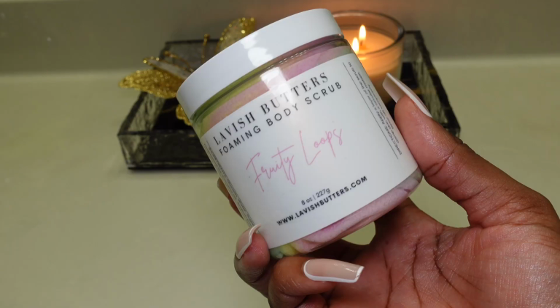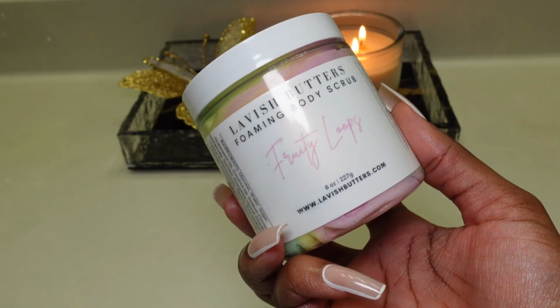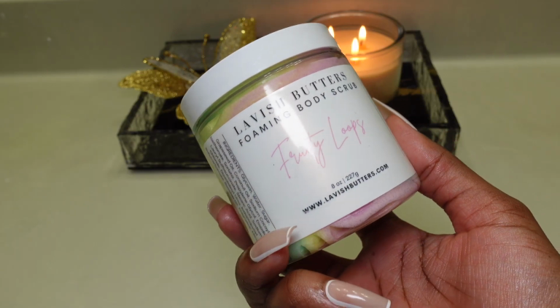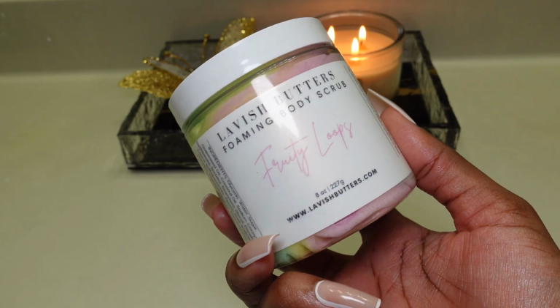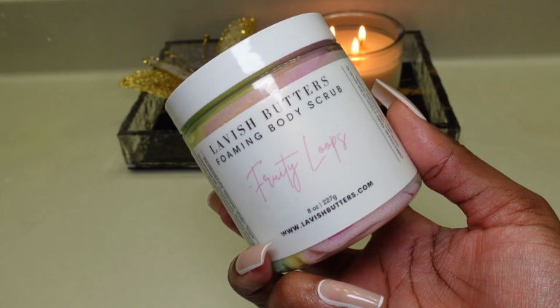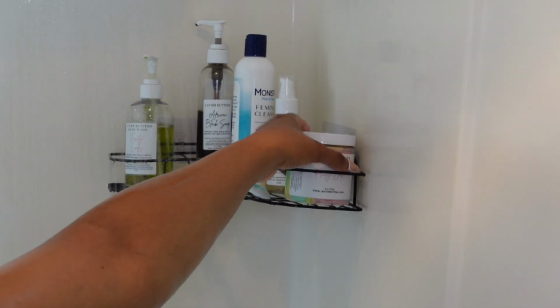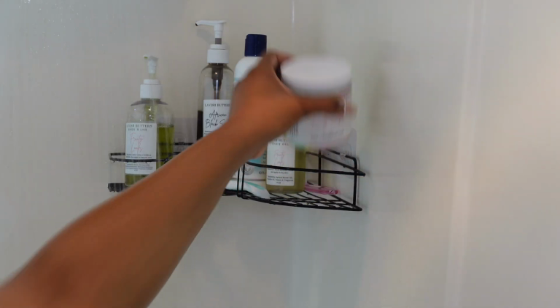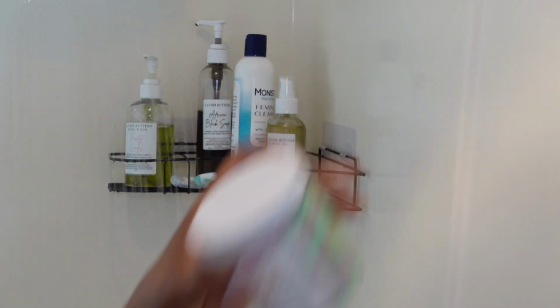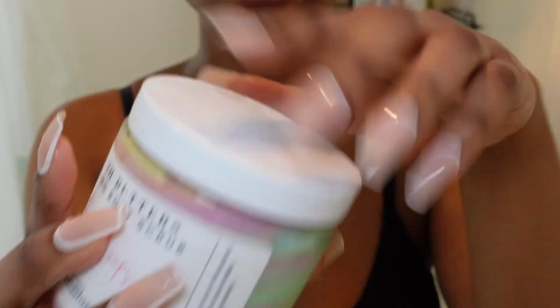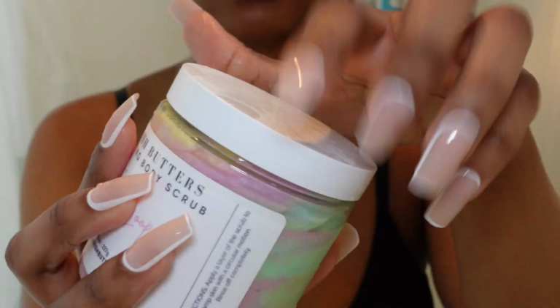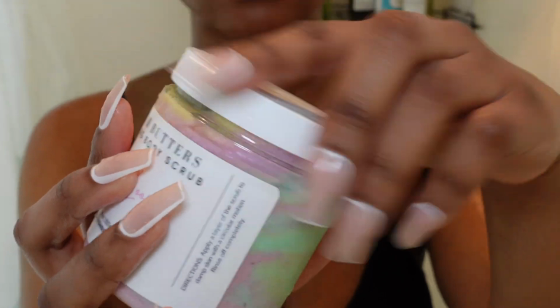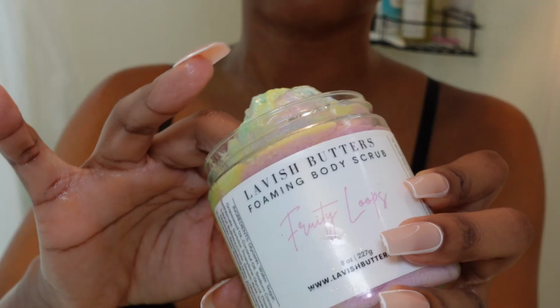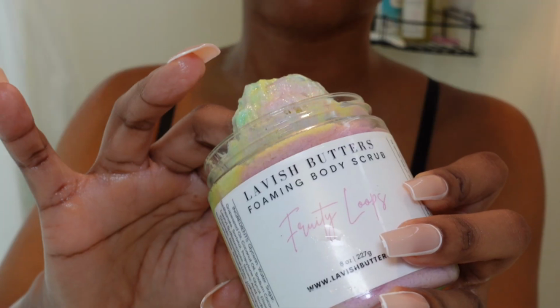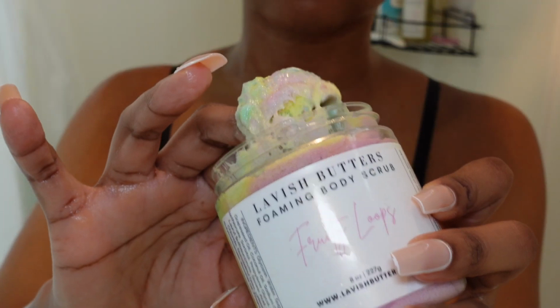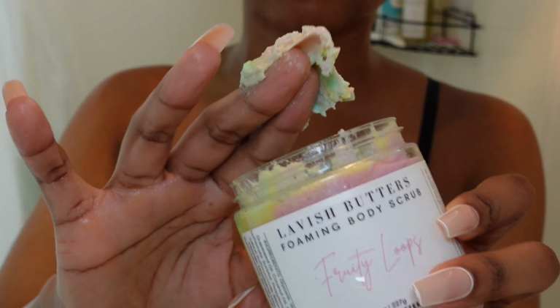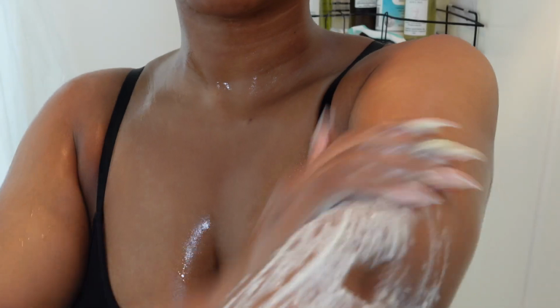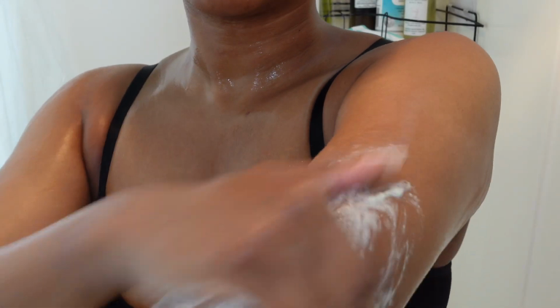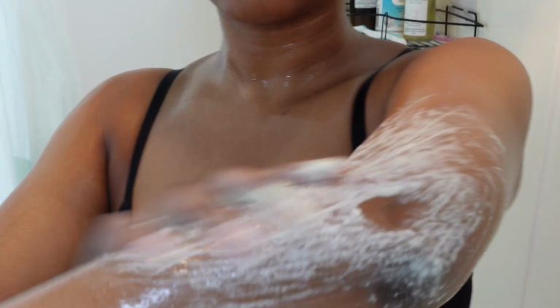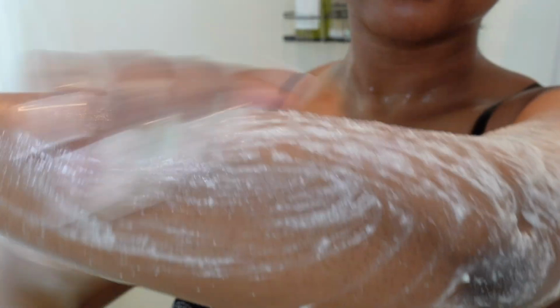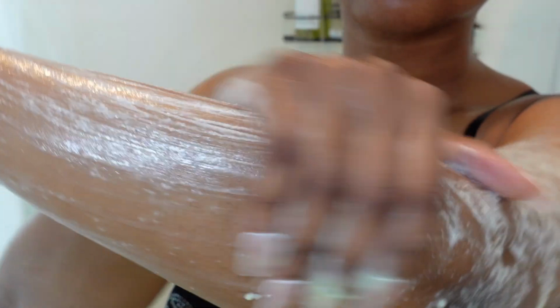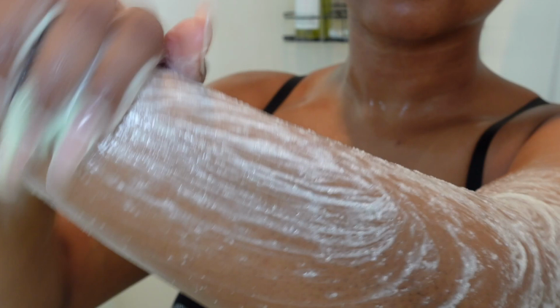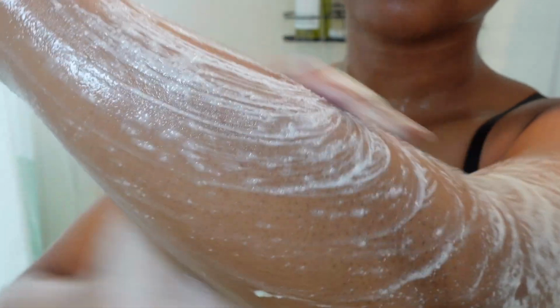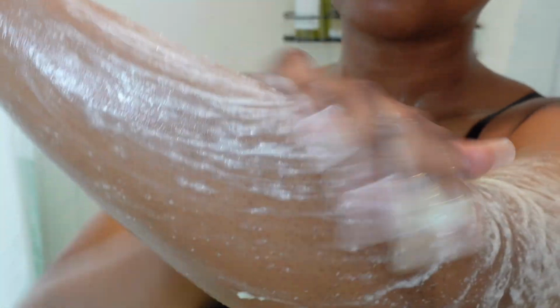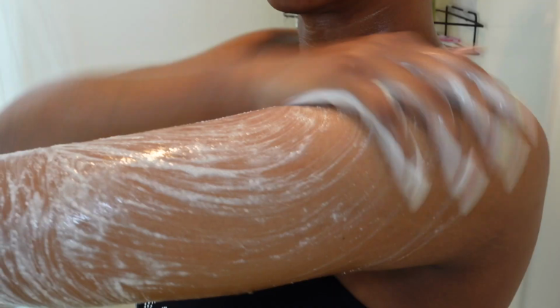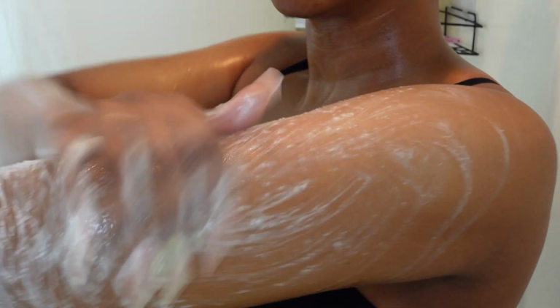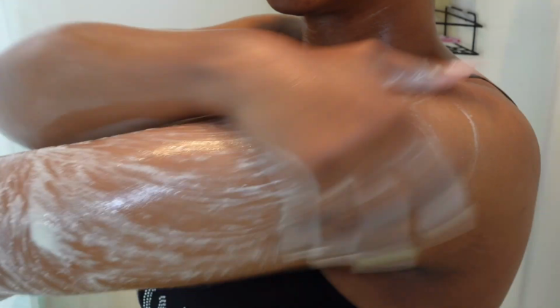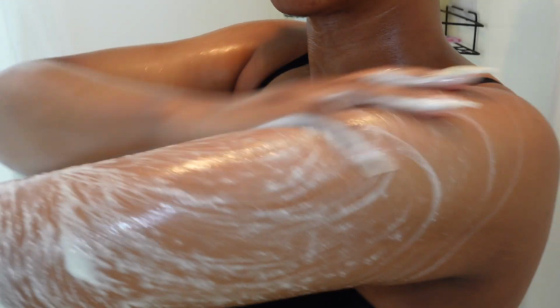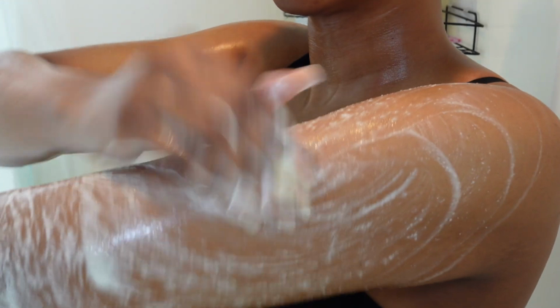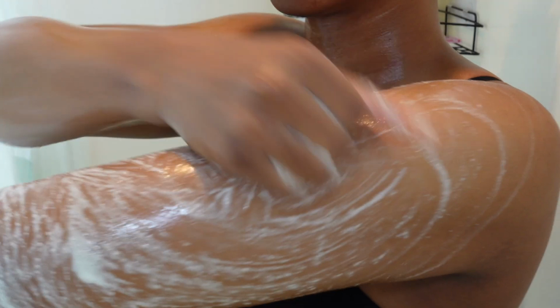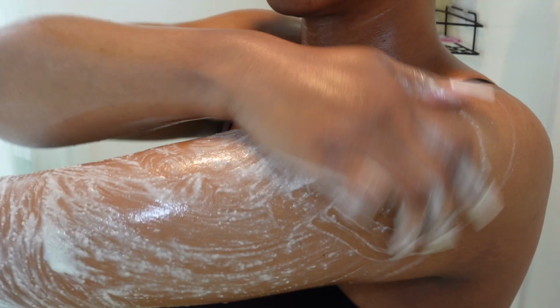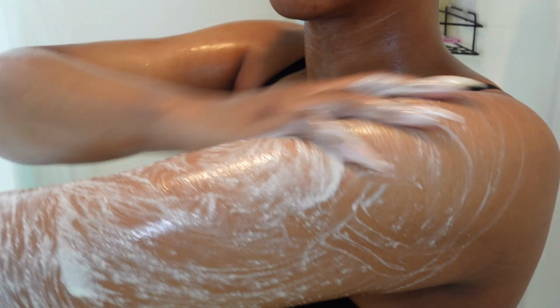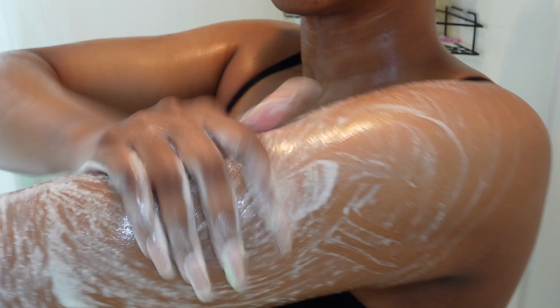Now that I exfoliated my legs, I'm going to go back in with the same body scrub and exfoliate my arms because I do plan on shaving my arms. I had already shaved my legs a few days prior, so I just wanted to exfoliate my legs and my arms, and then shave just my arms.